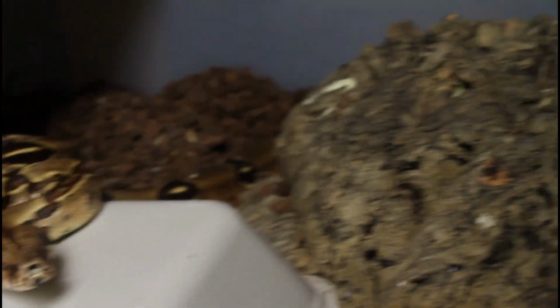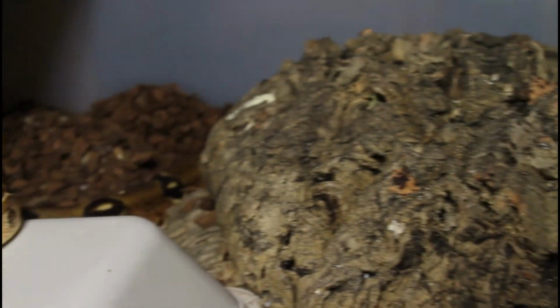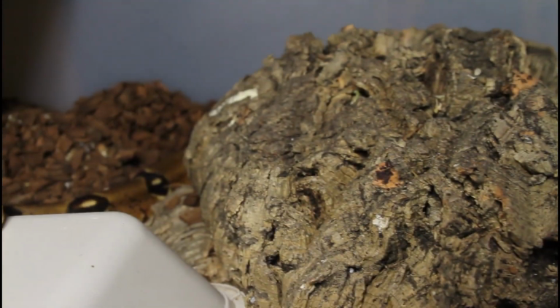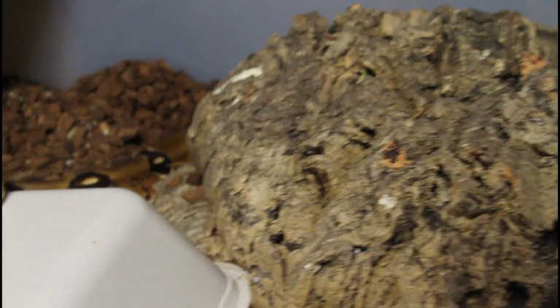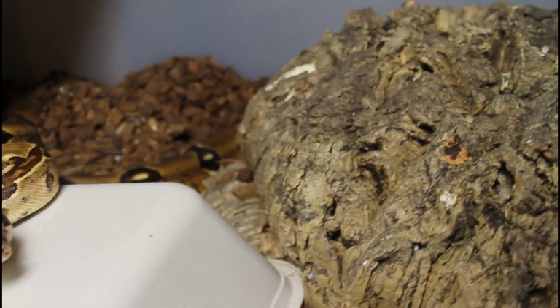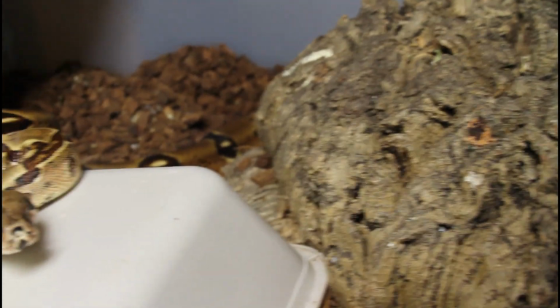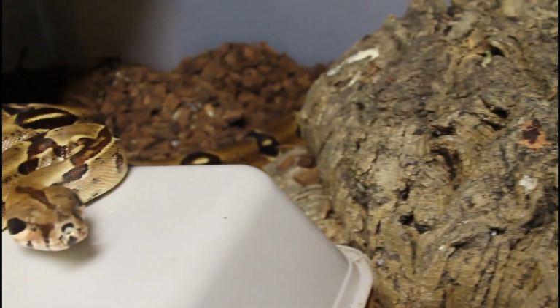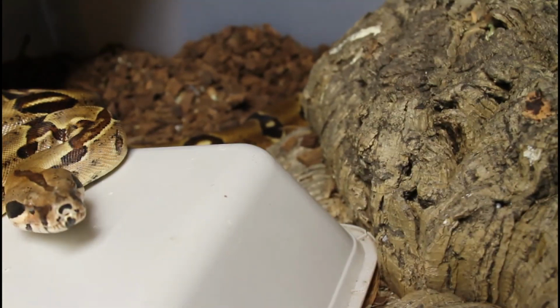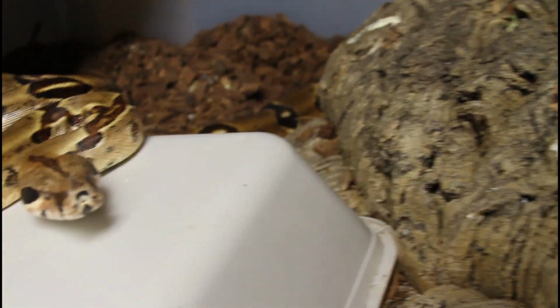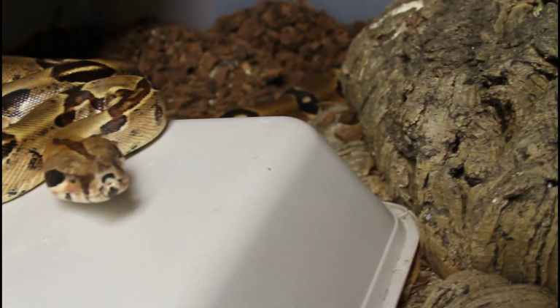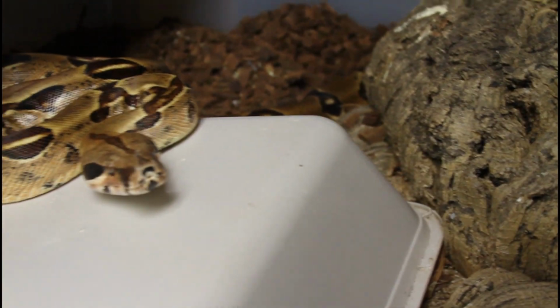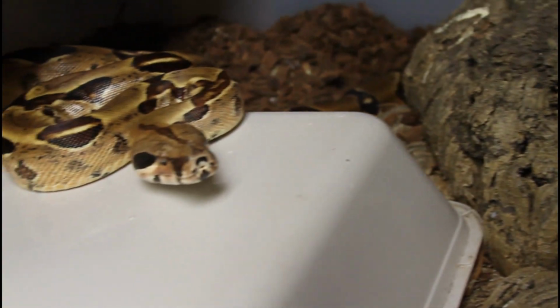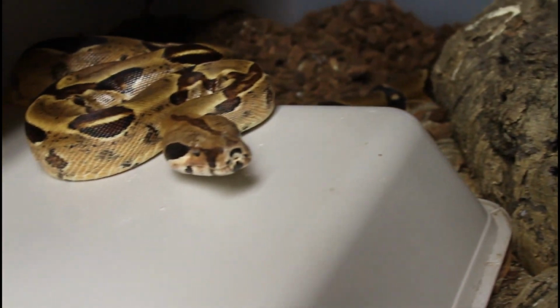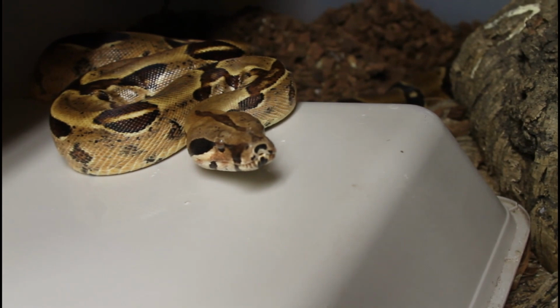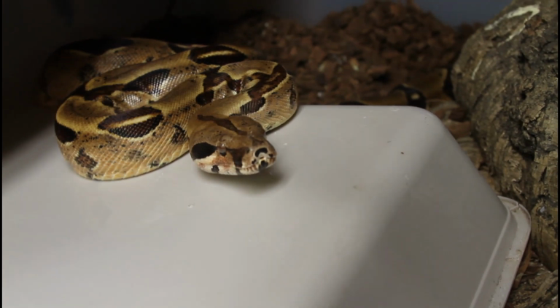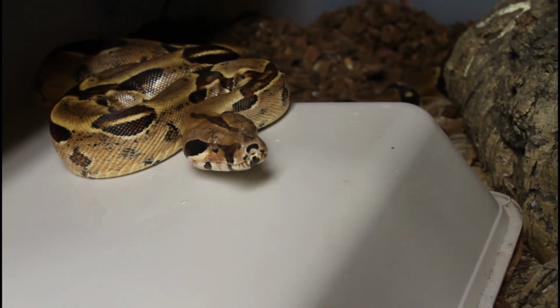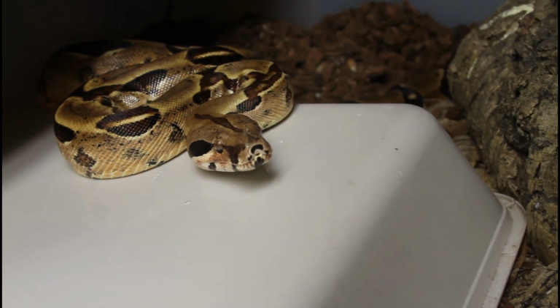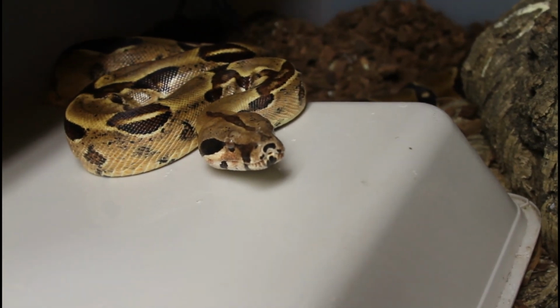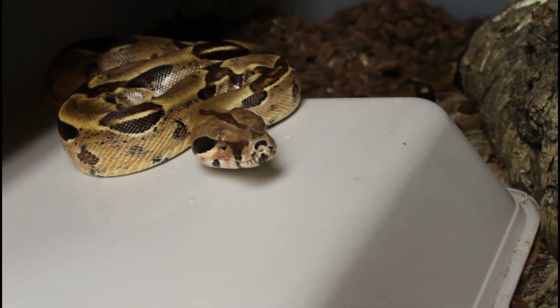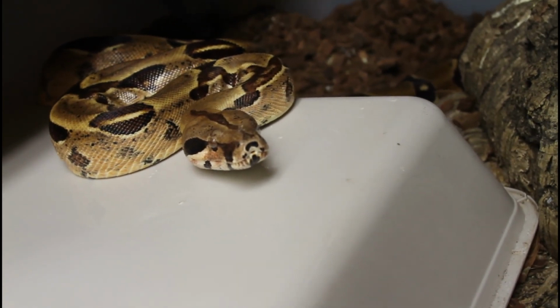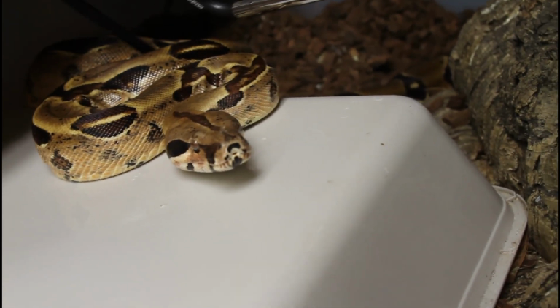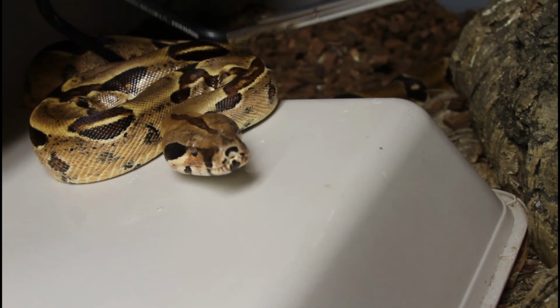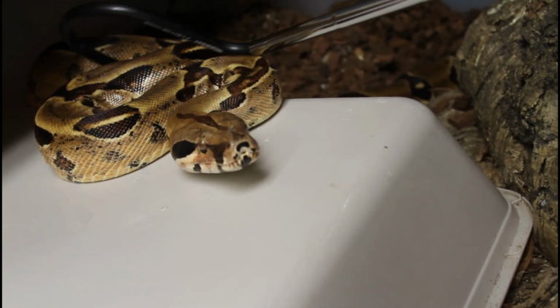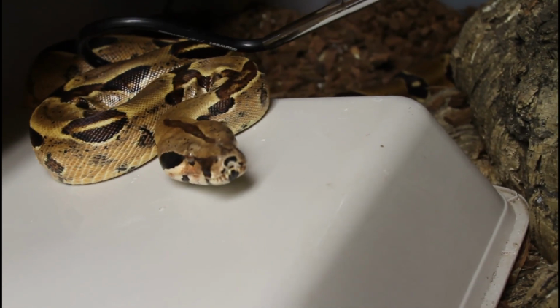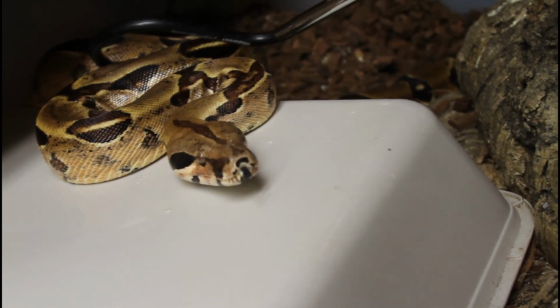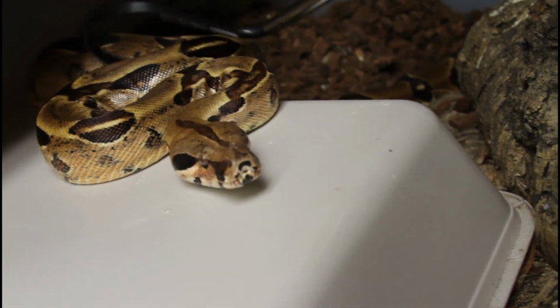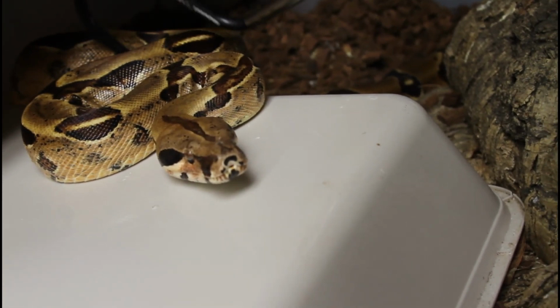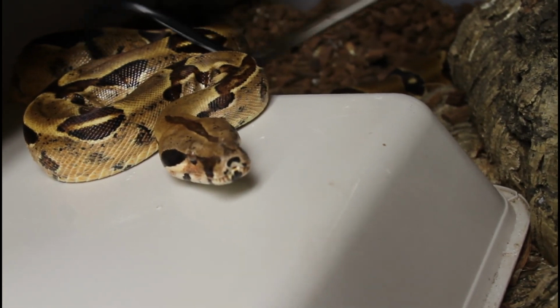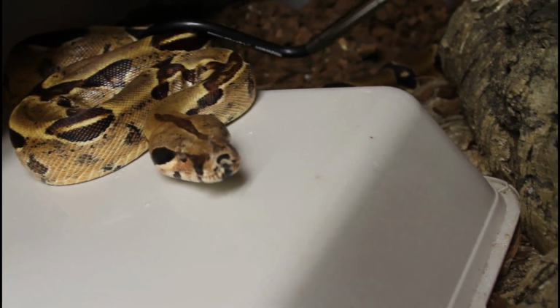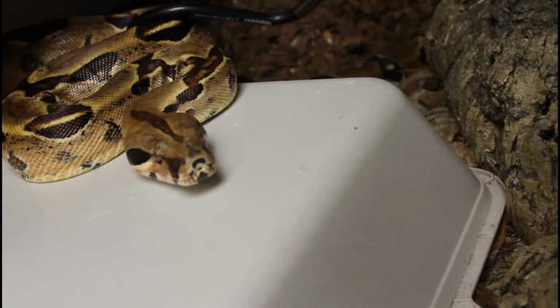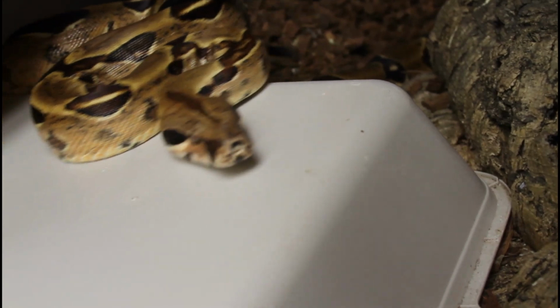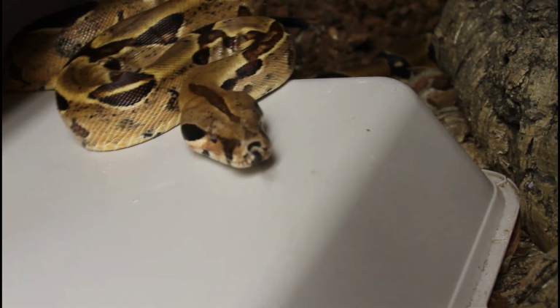I'll get my snake stick here and just gently nudge her out of the way so I don't get bitten. She might be a little aggressive after passing the litter.